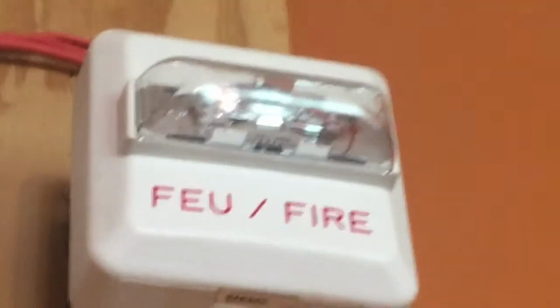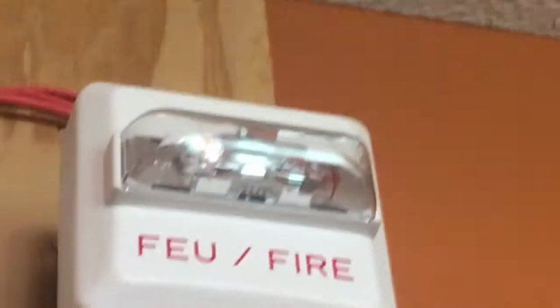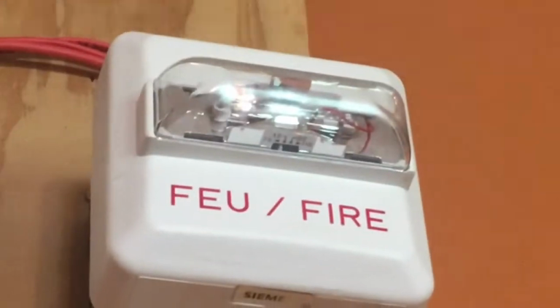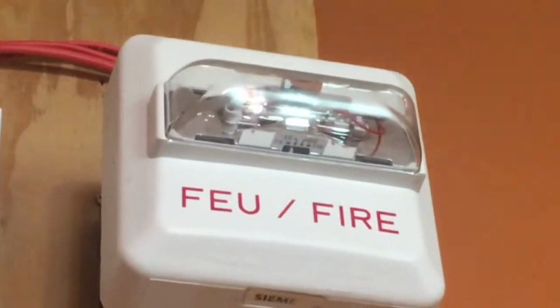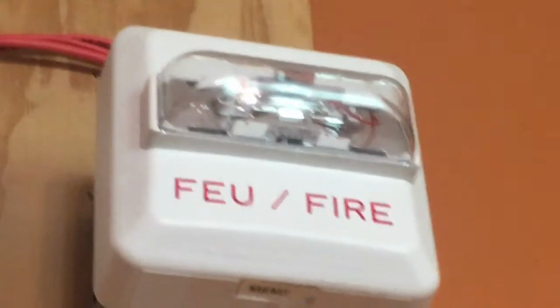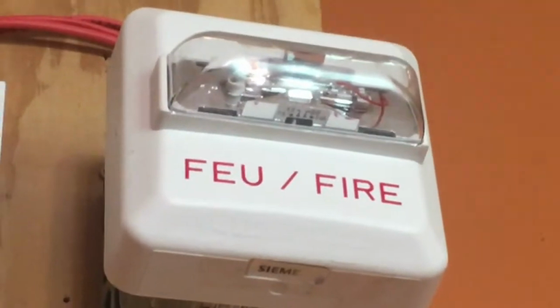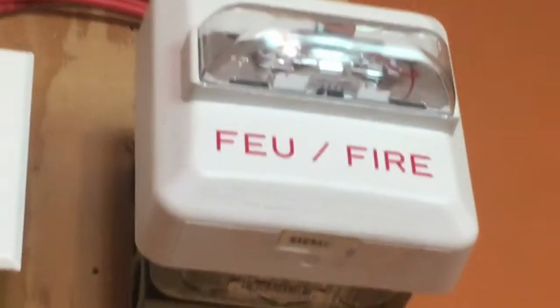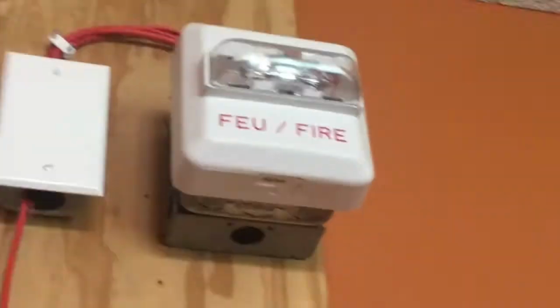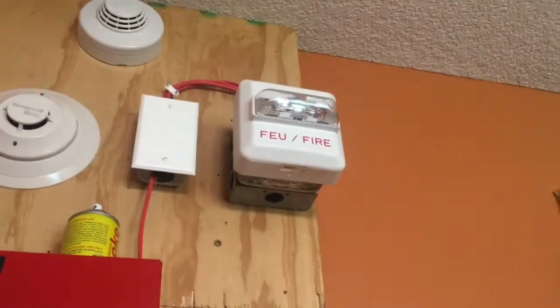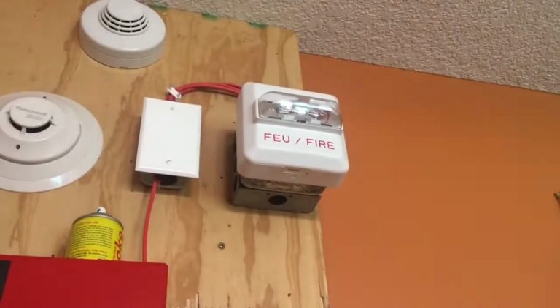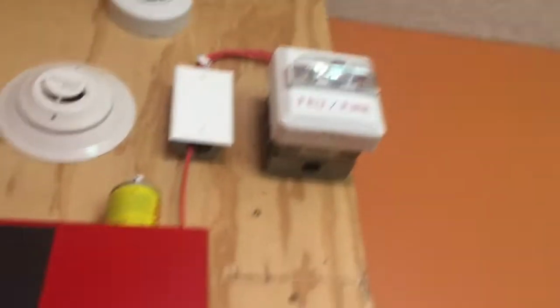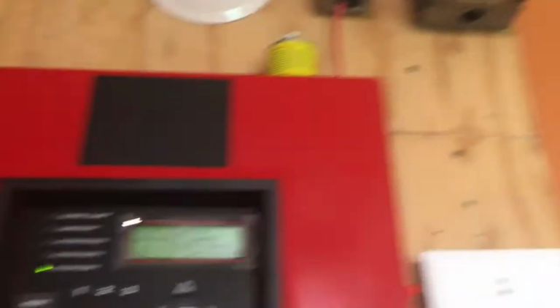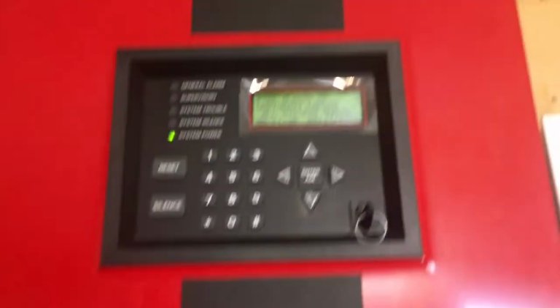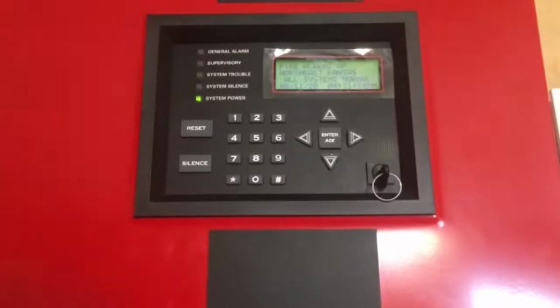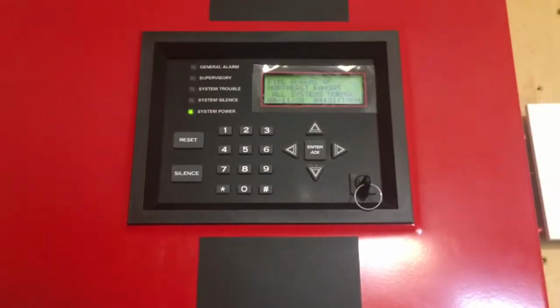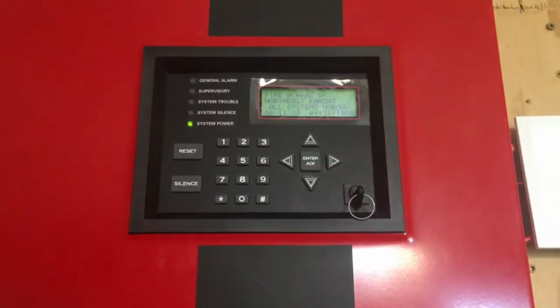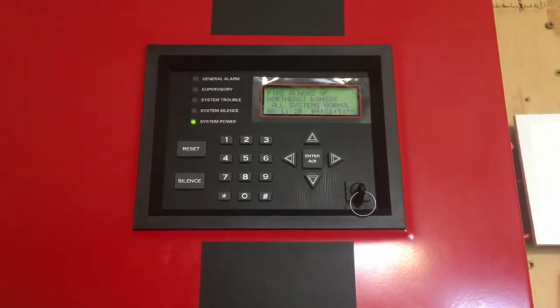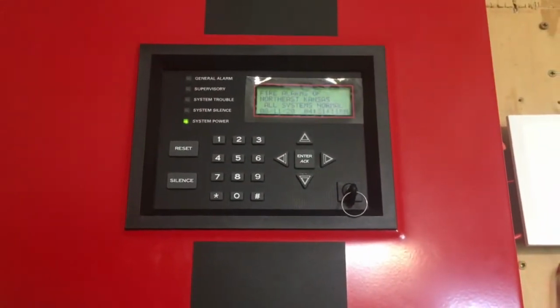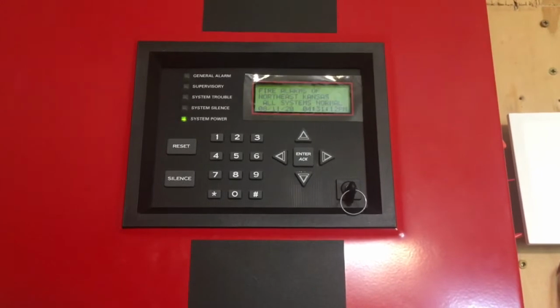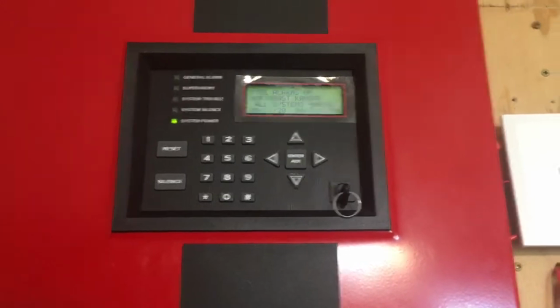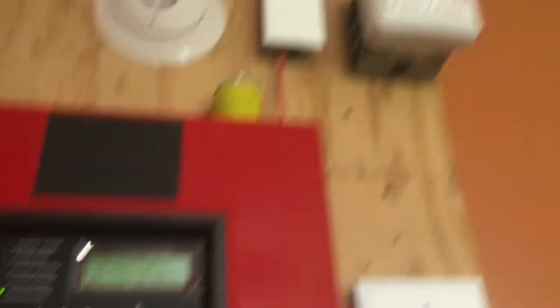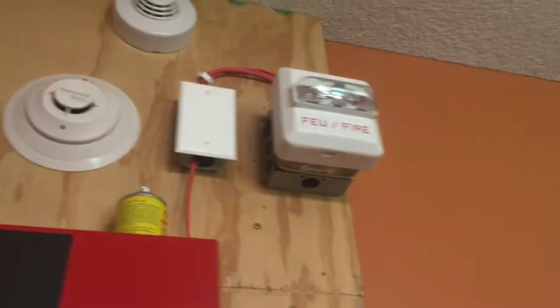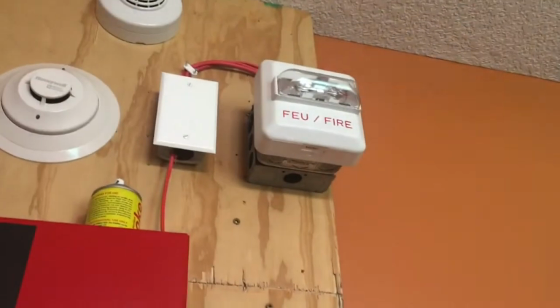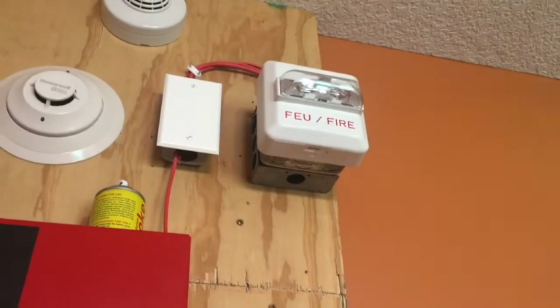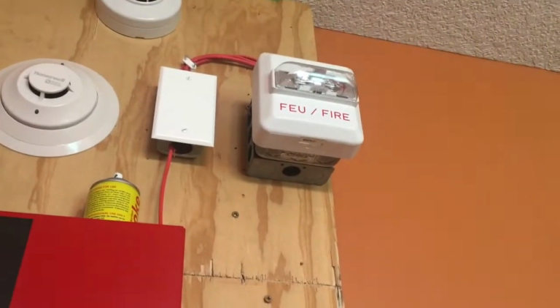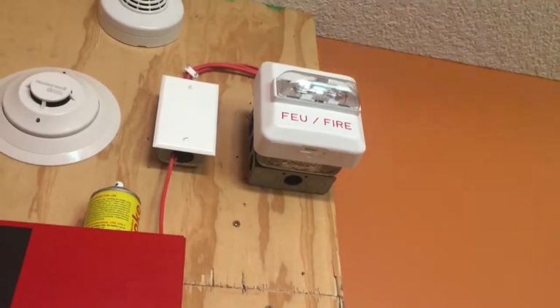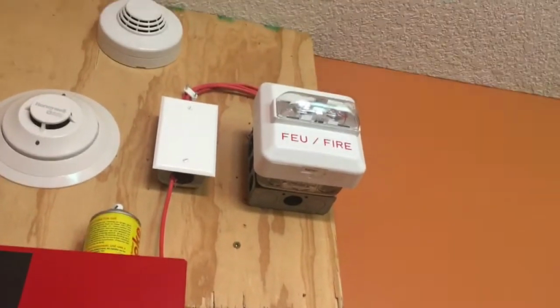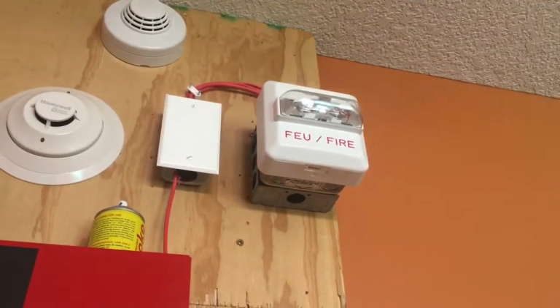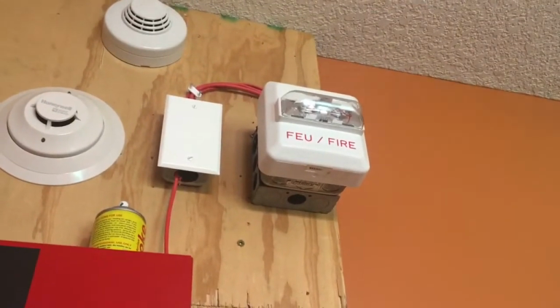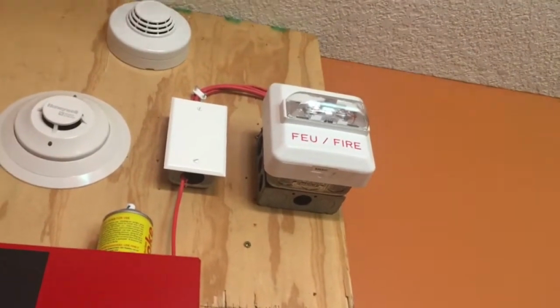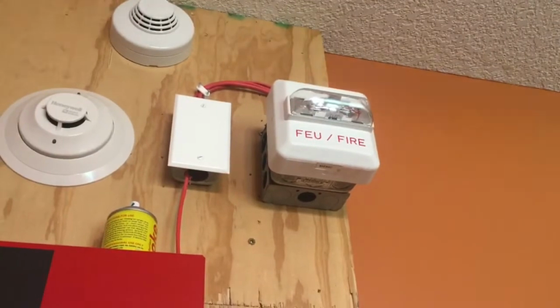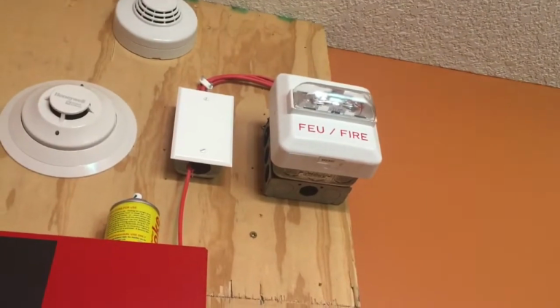As you can see up there, it is on 15 Candela. And this panel actually supports the Faraday sync protocol. So this will be doing two-wire audible silence and it will be running the sync signal.